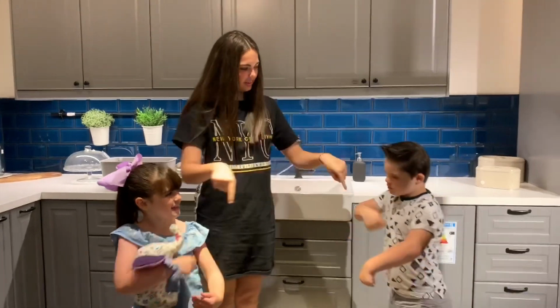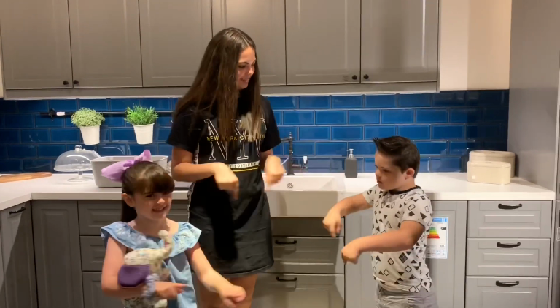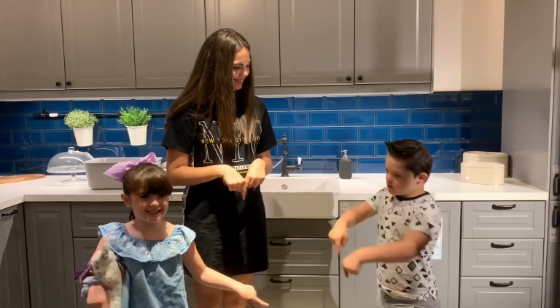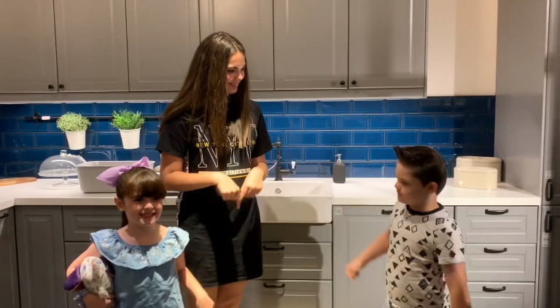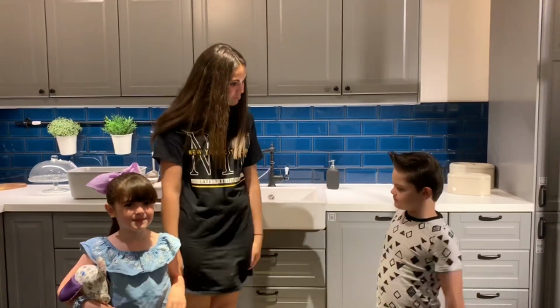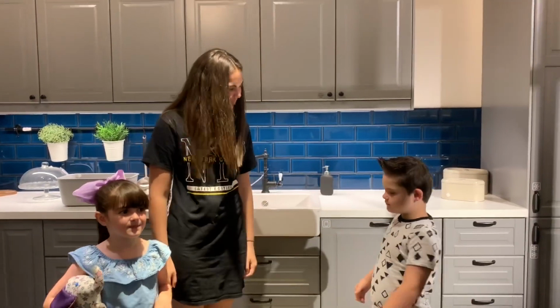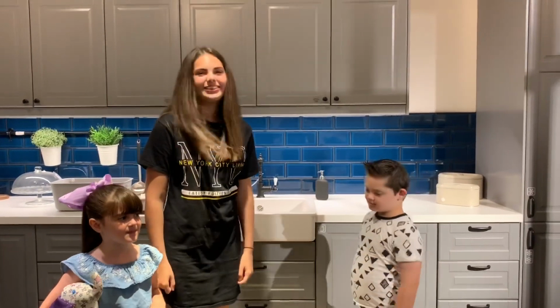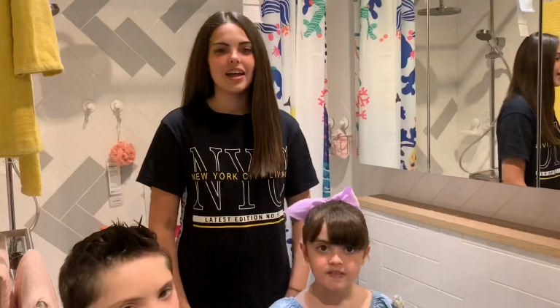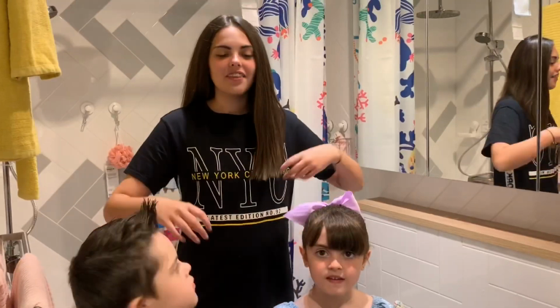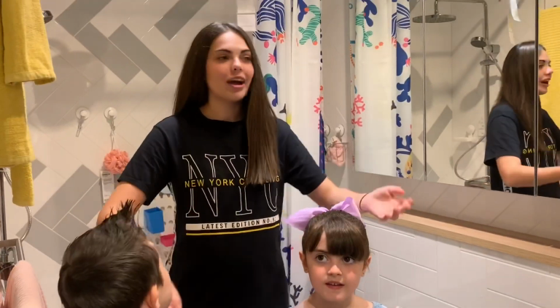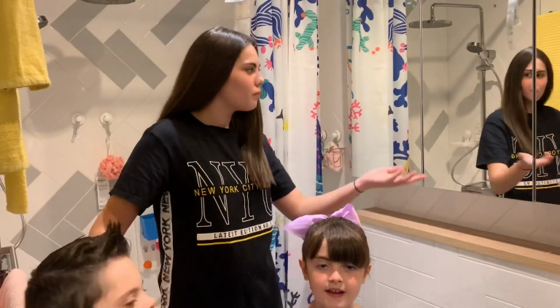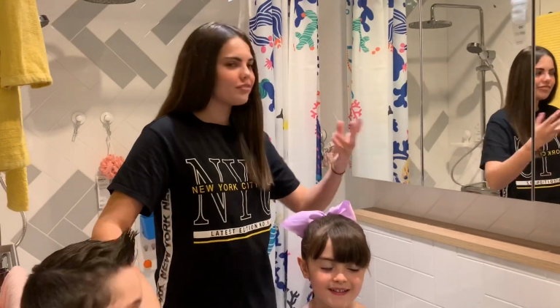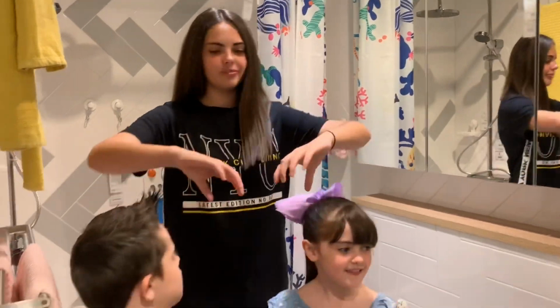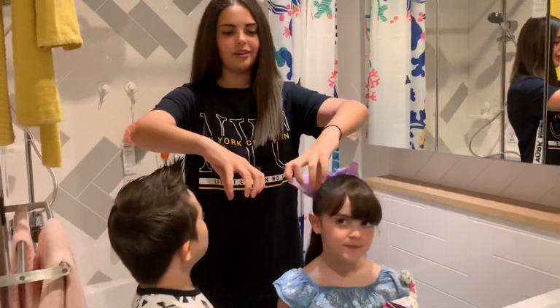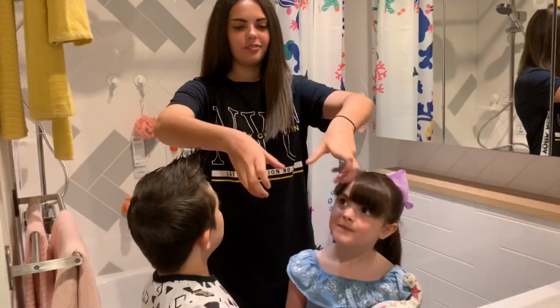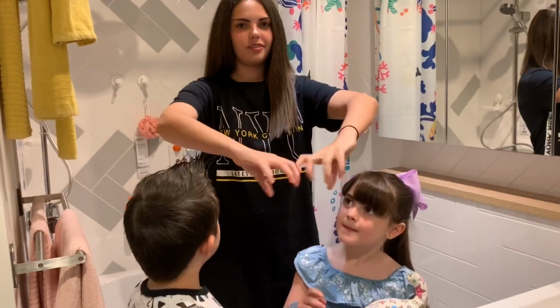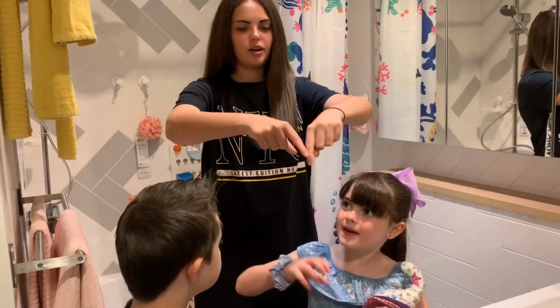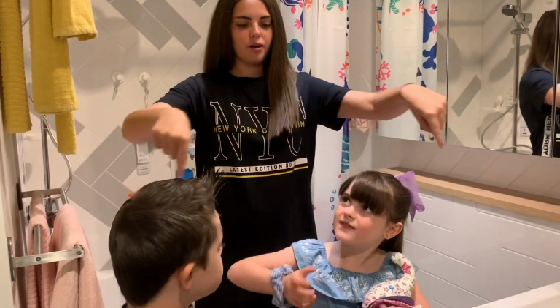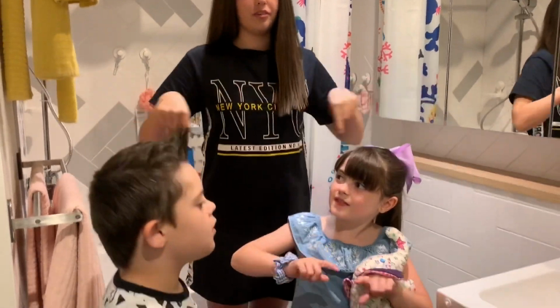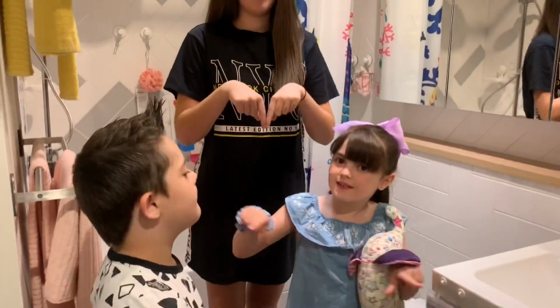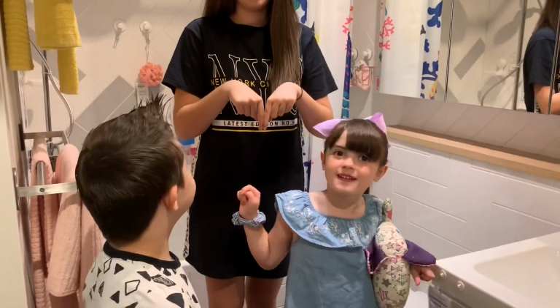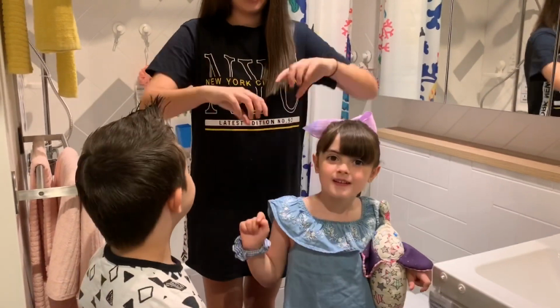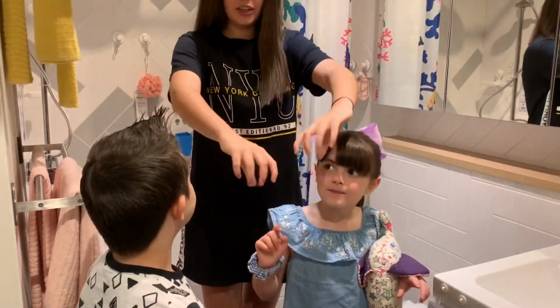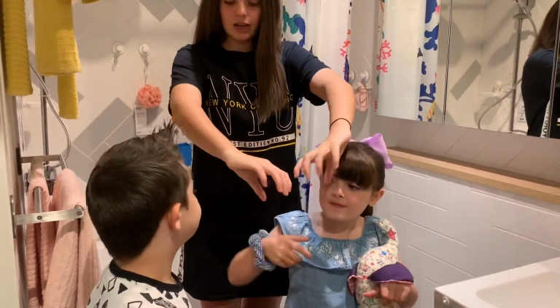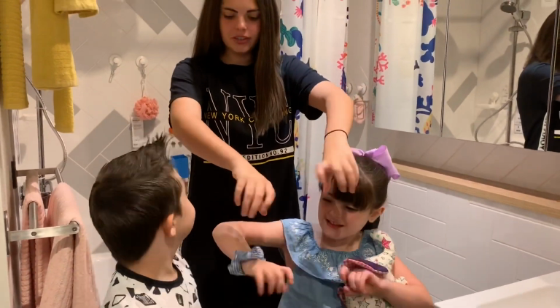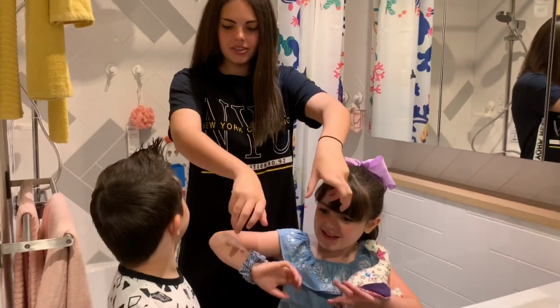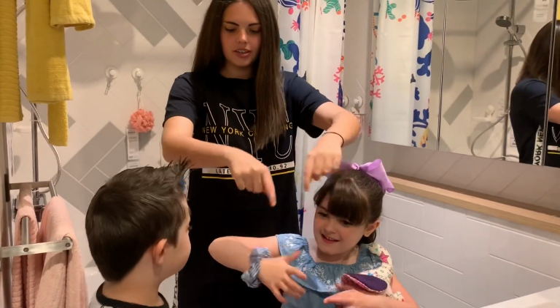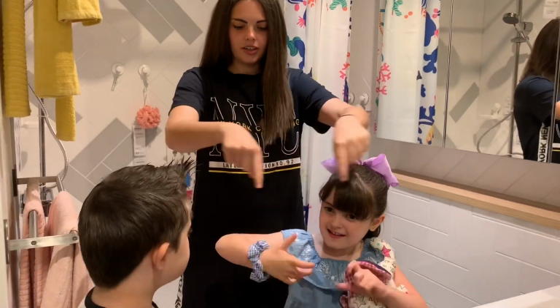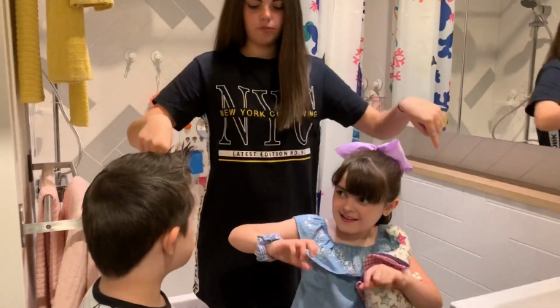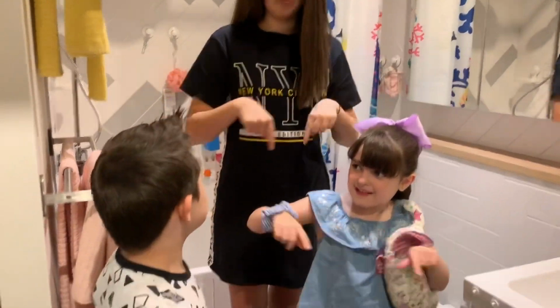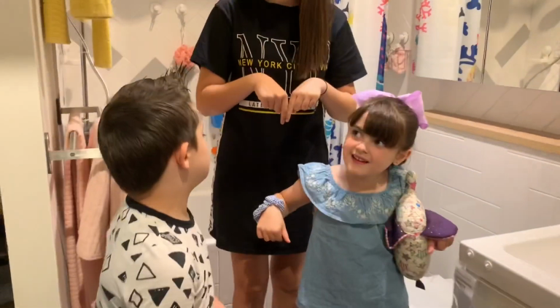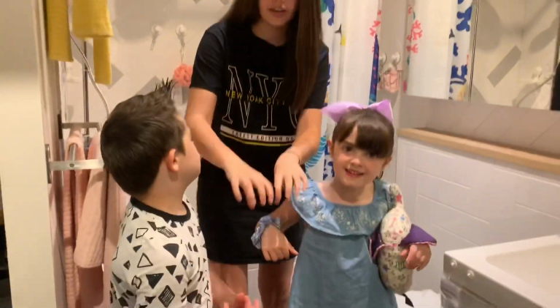Good boy. And then we have the bathroom. Bathroom. If I could turn to the tap, Lucas. And then room. Tap.